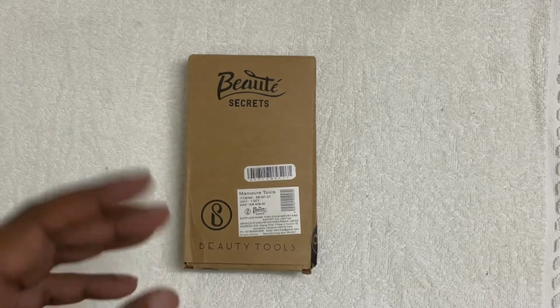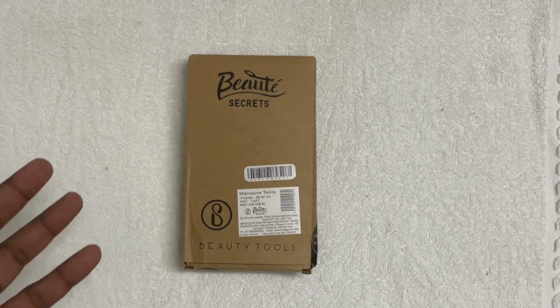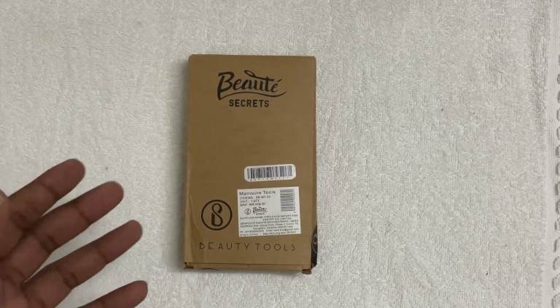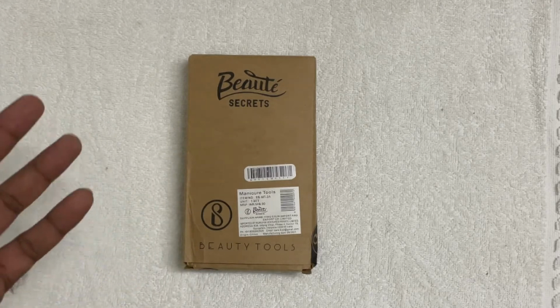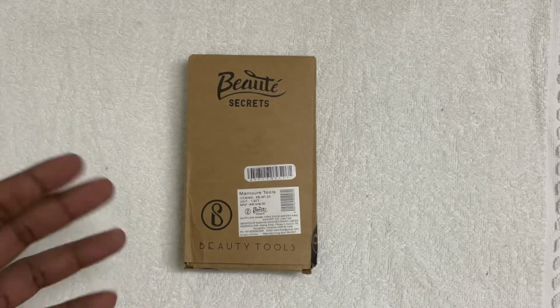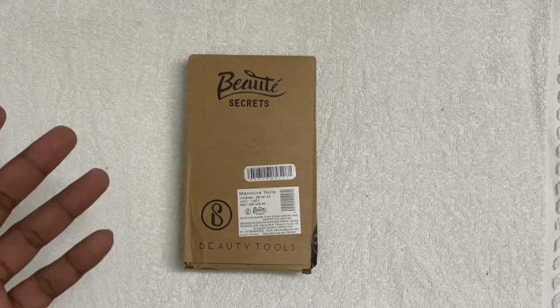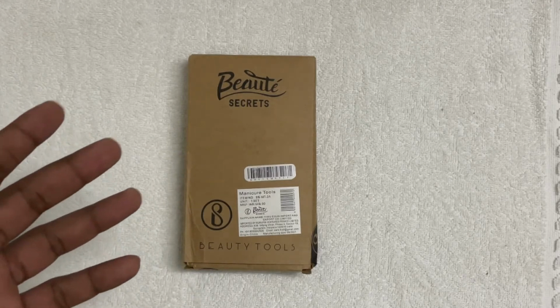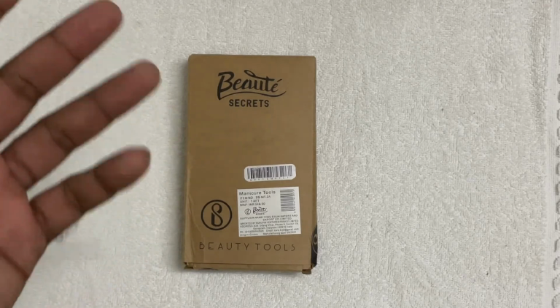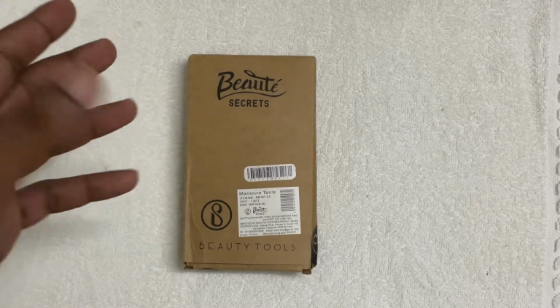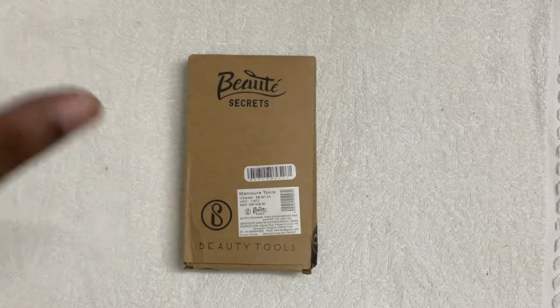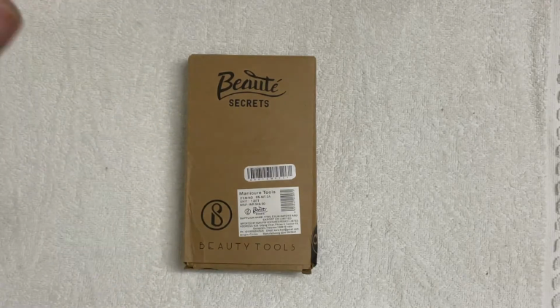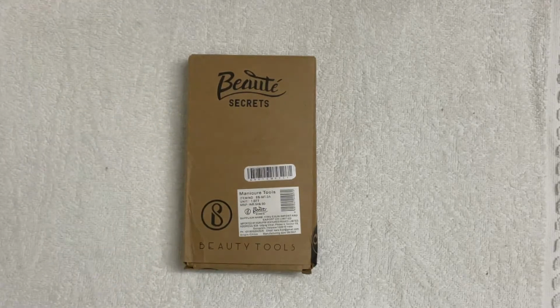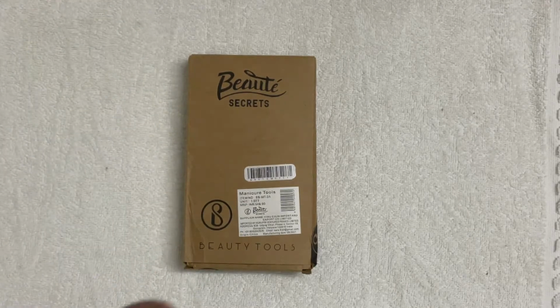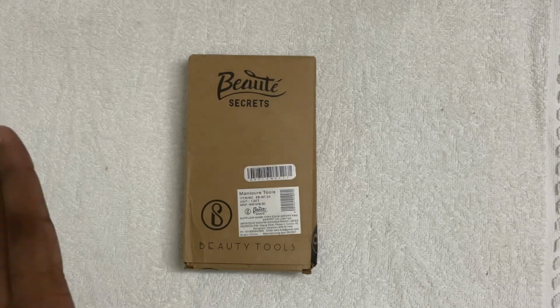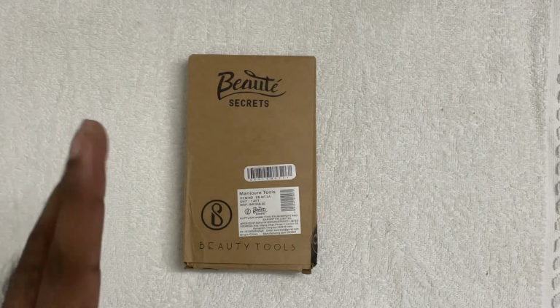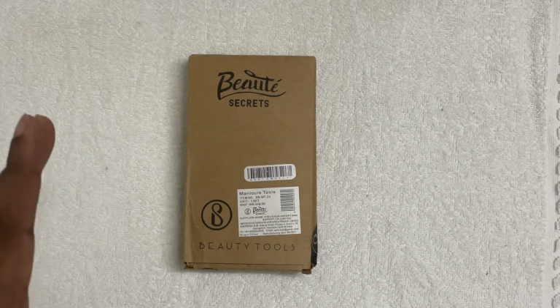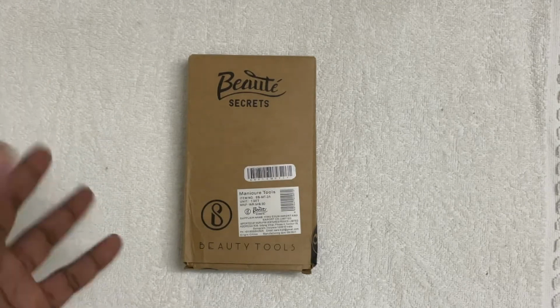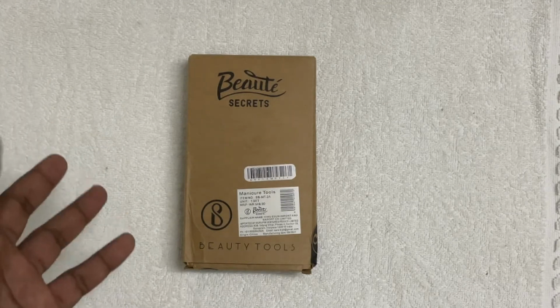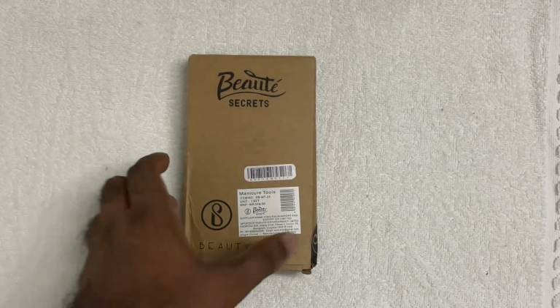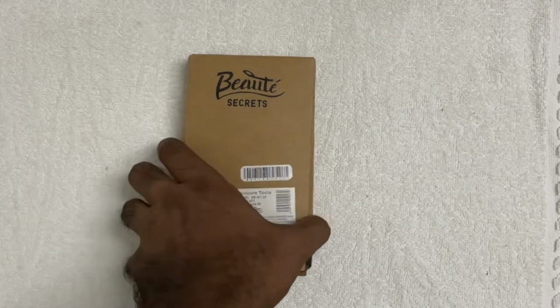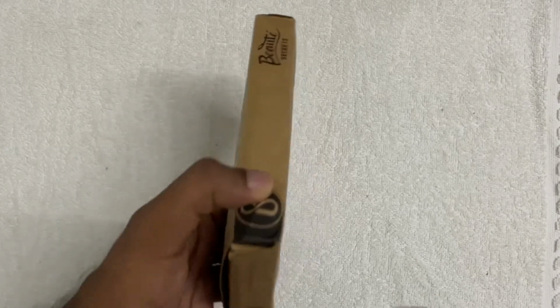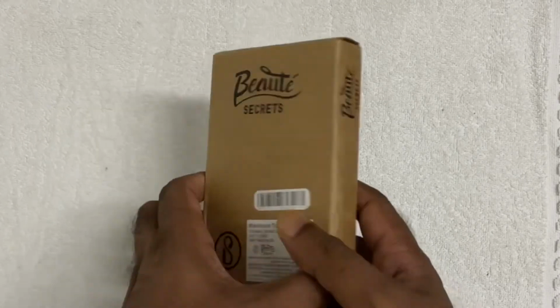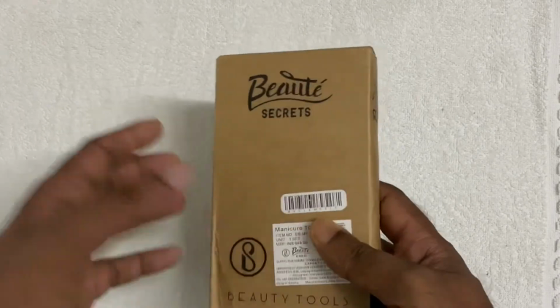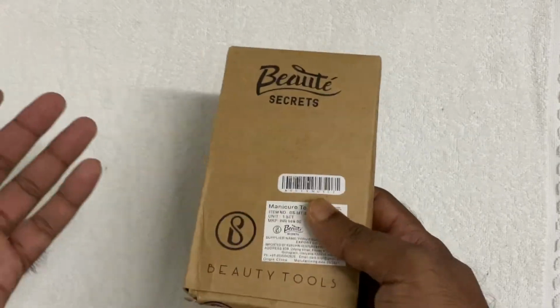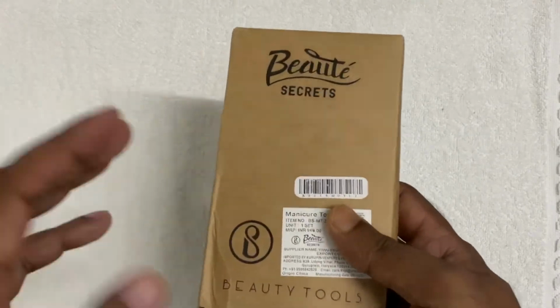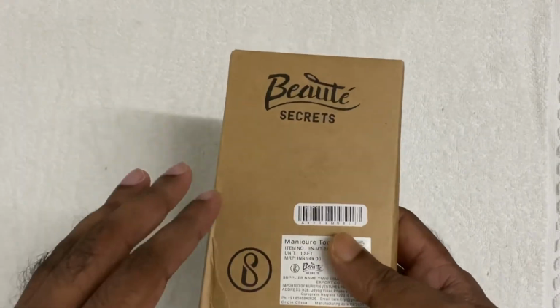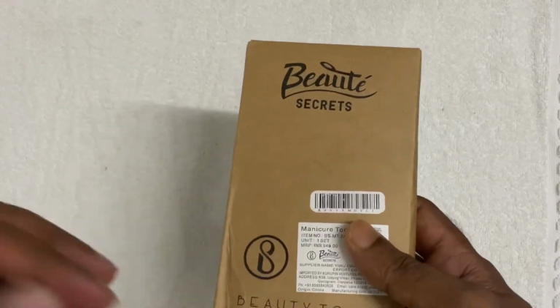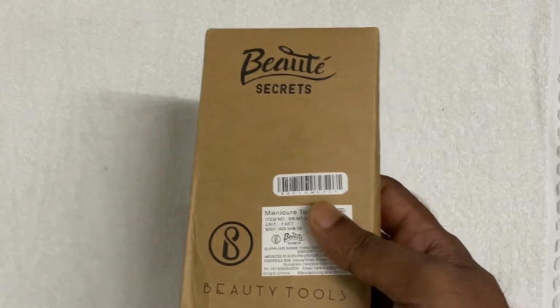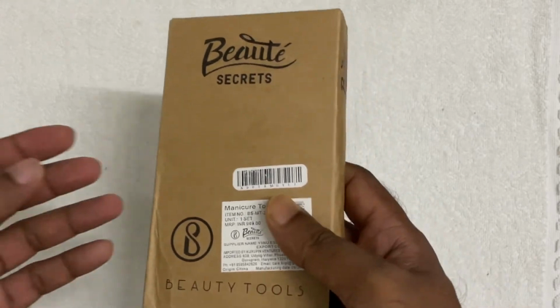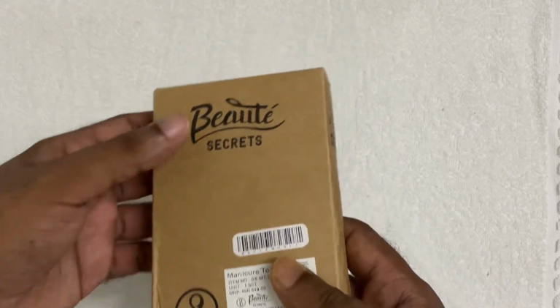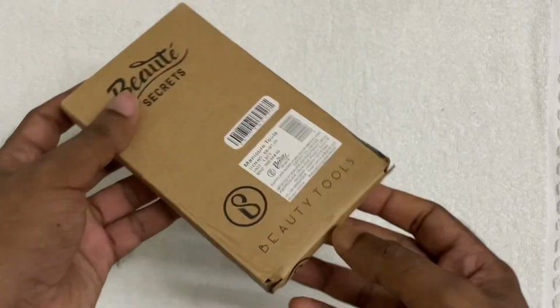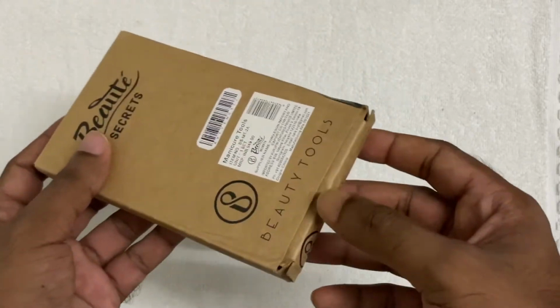Most people will be having a doubt — it's looking good, but how does it actually look? So we will do the unboxing as well as the review.